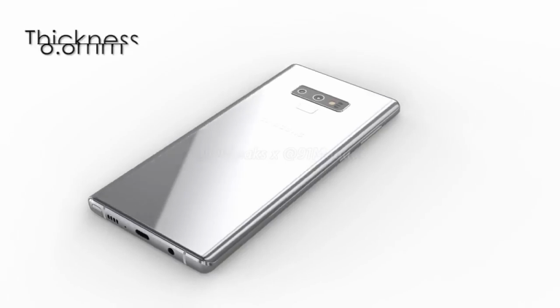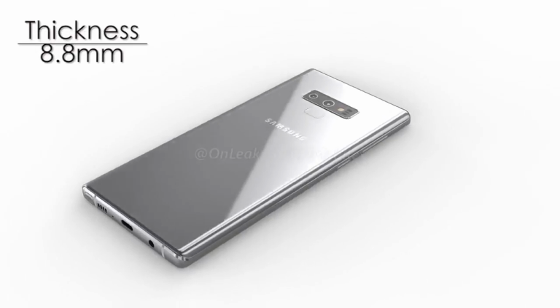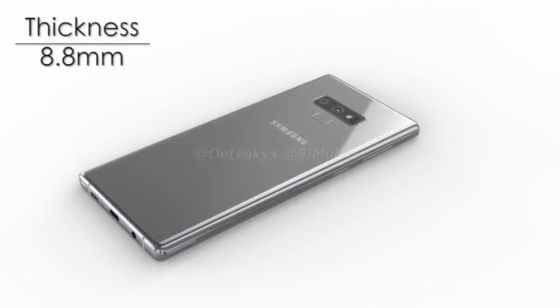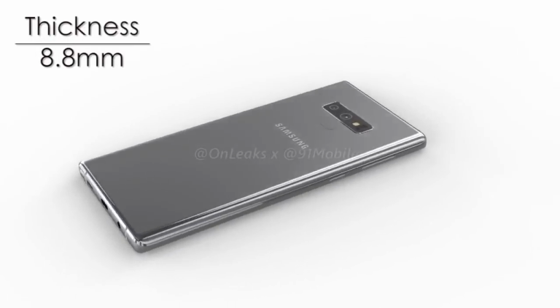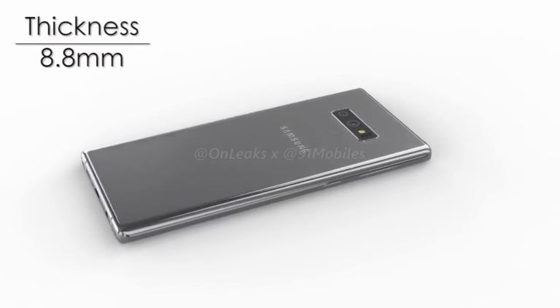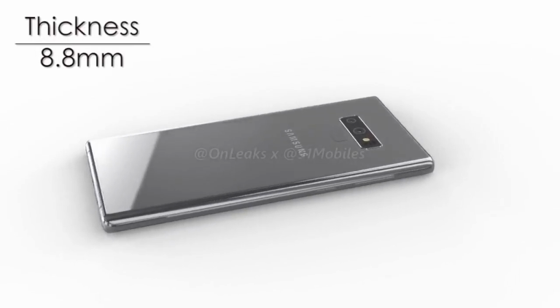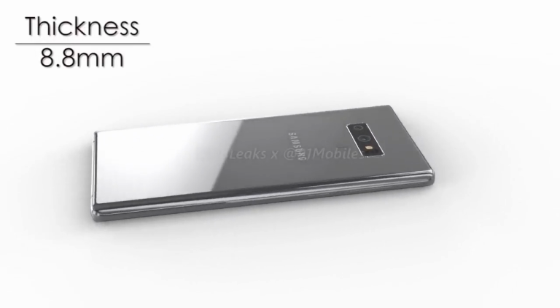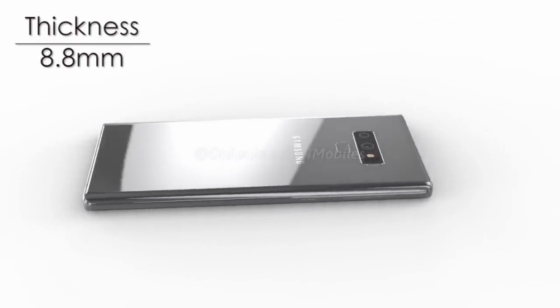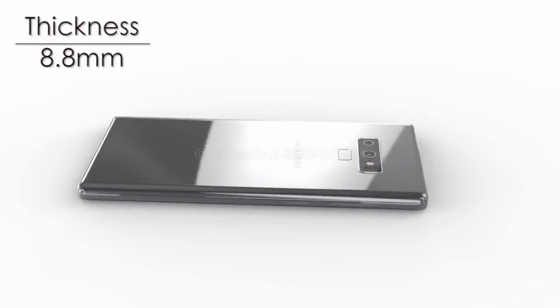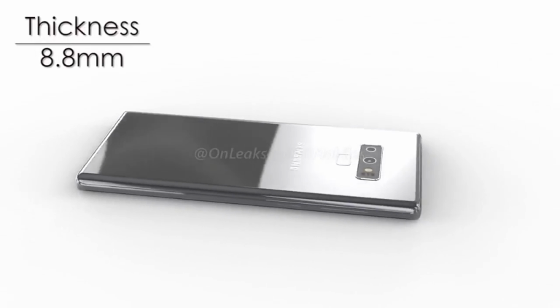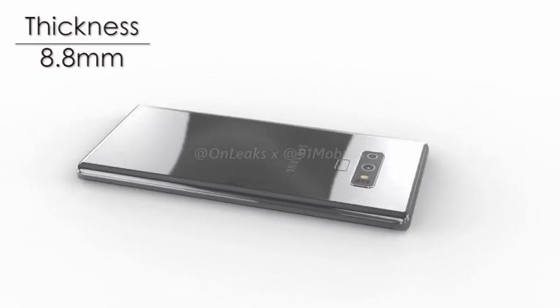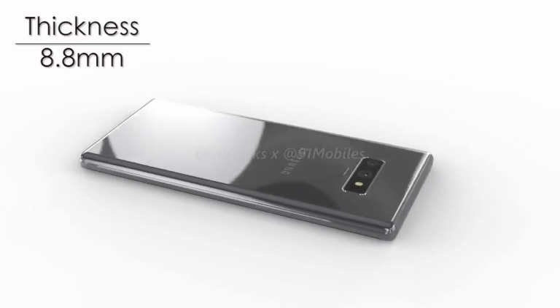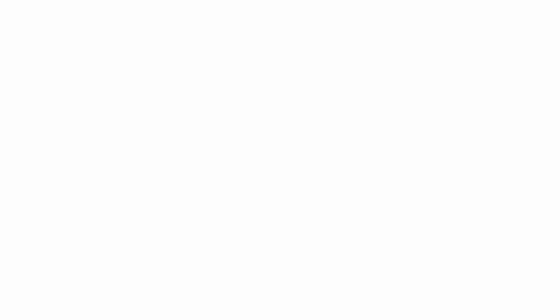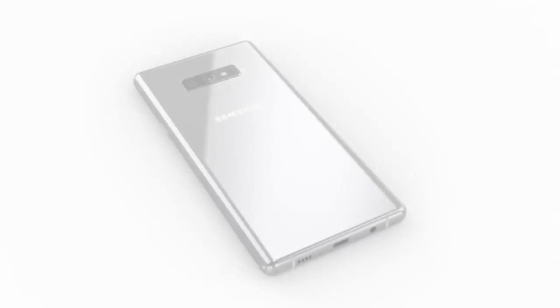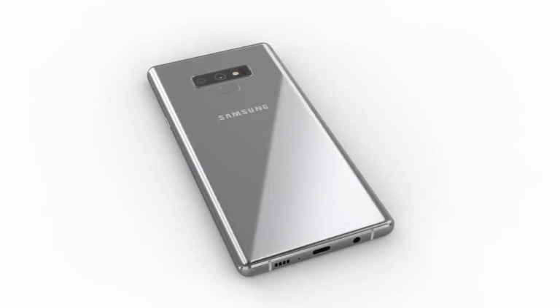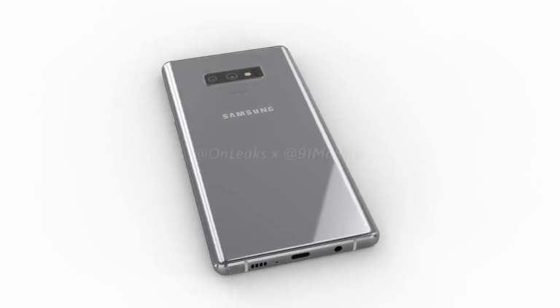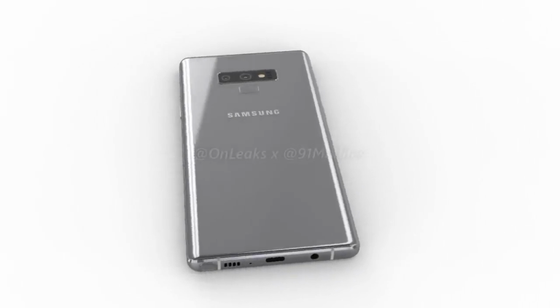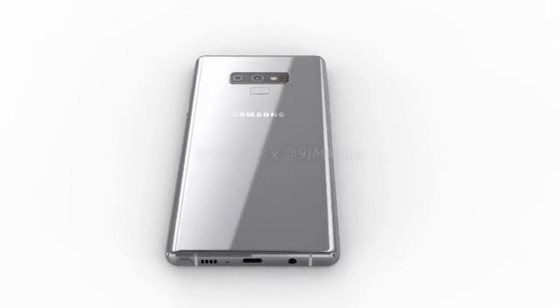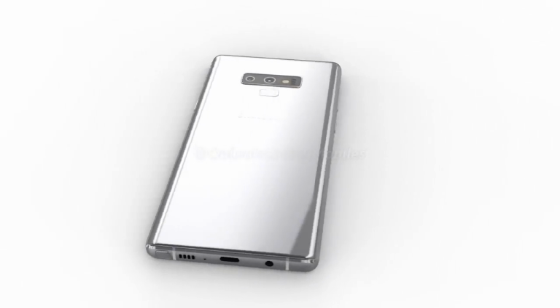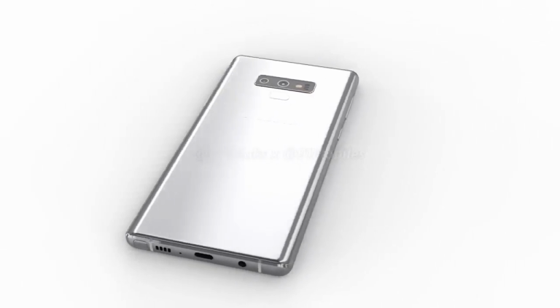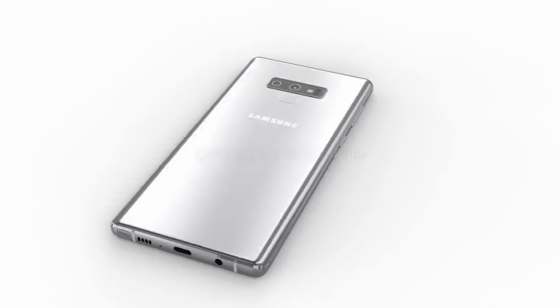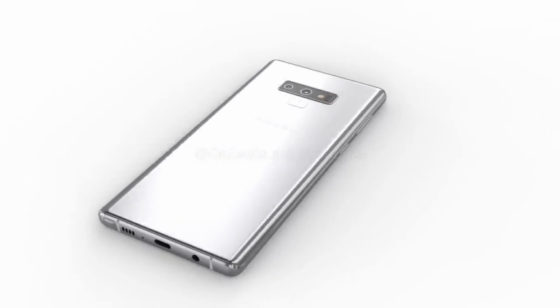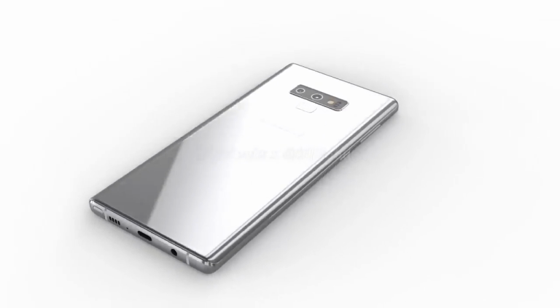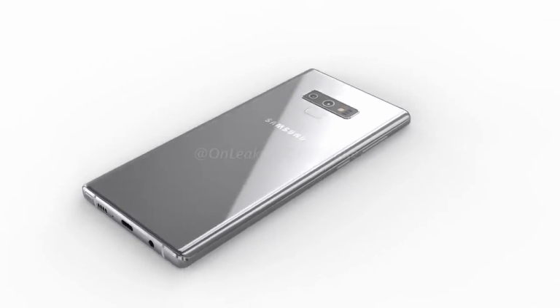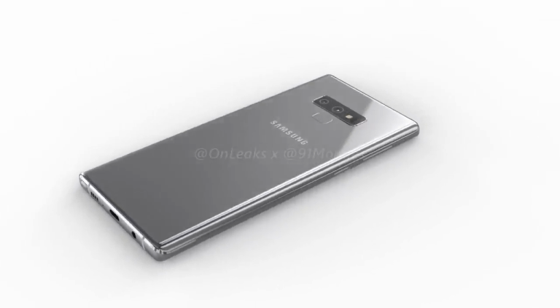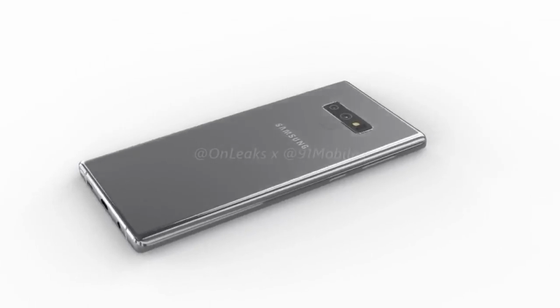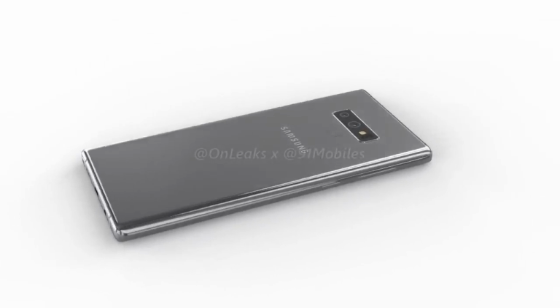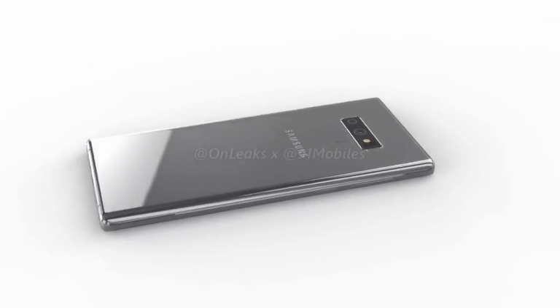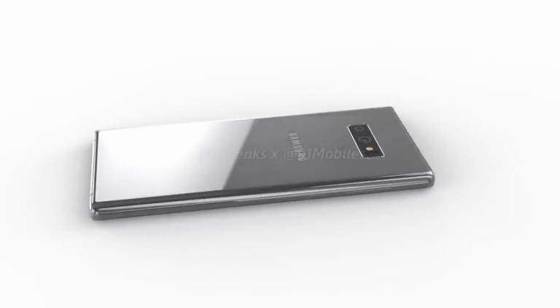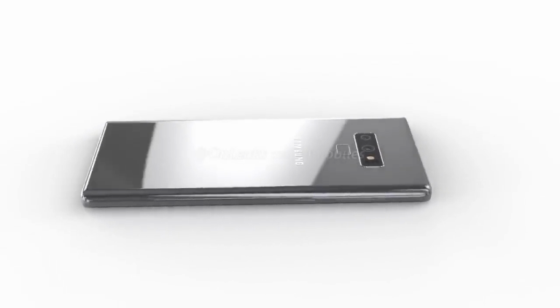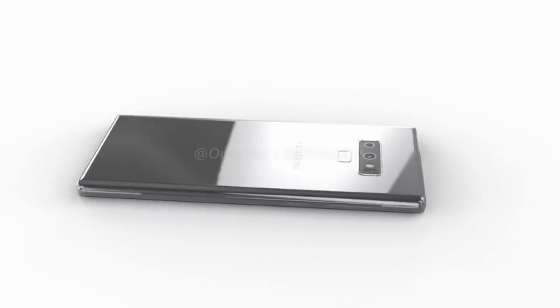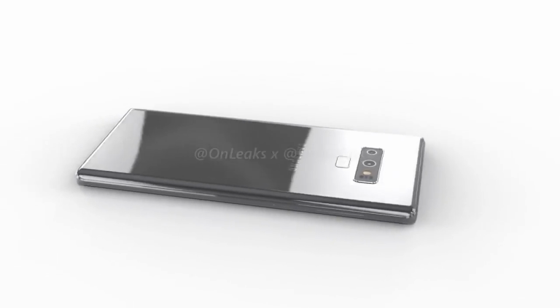For those unaware, the Samsung Galaxy Note 9 is expected to offer an aluminum frame sandwiched between two glass panels, with the front one being adorned by a dual-edge 6.4-inch display.